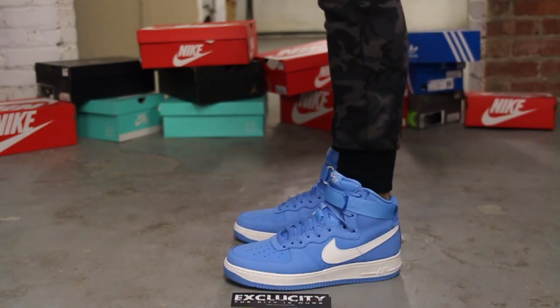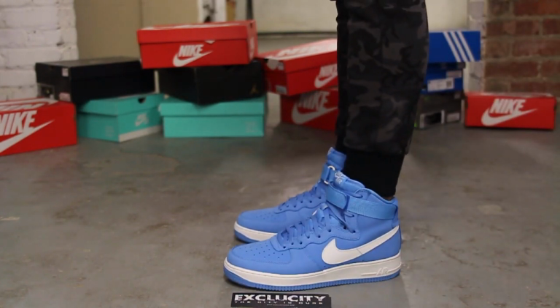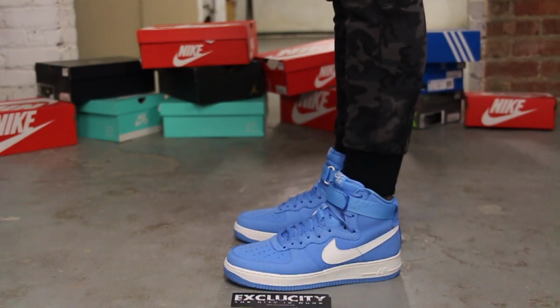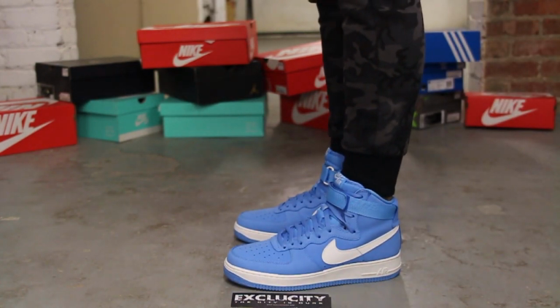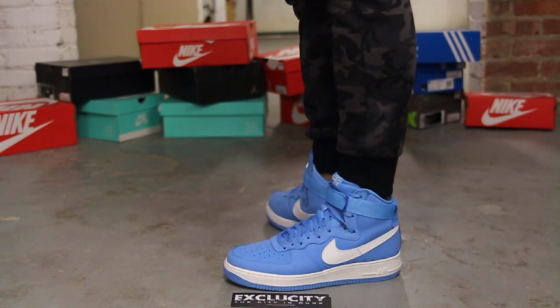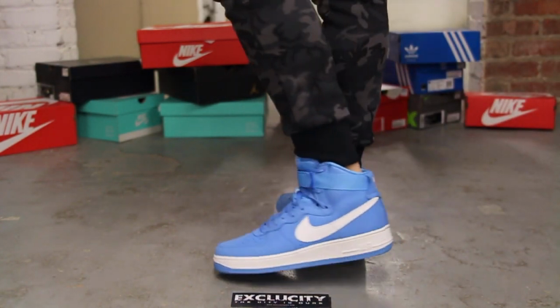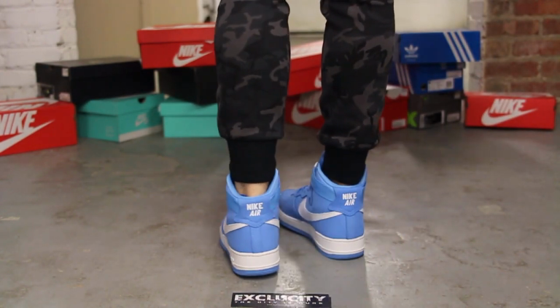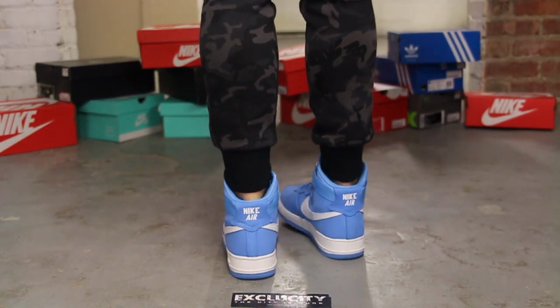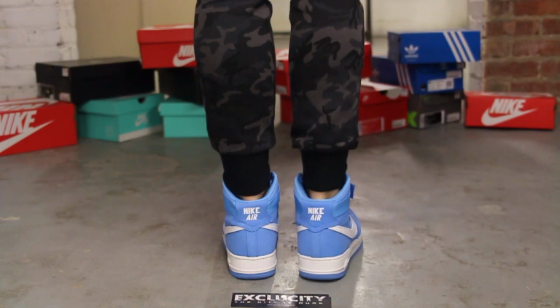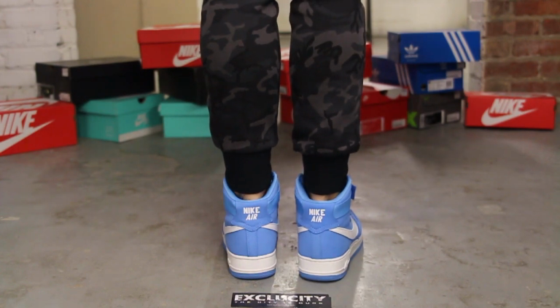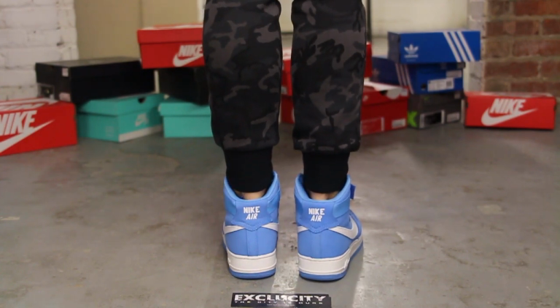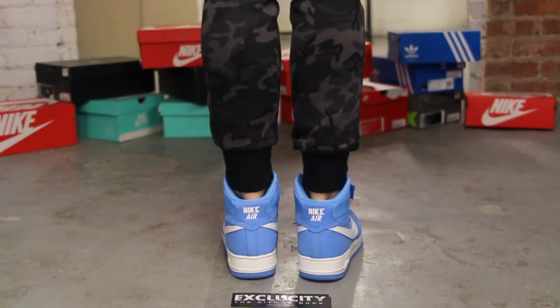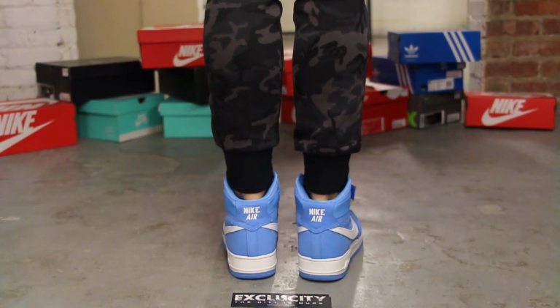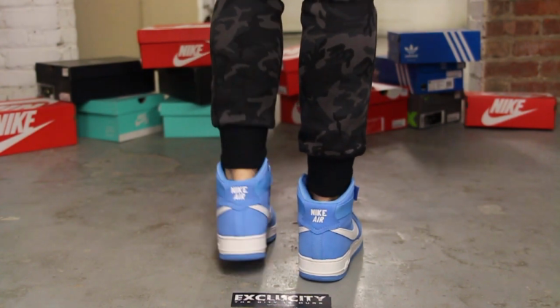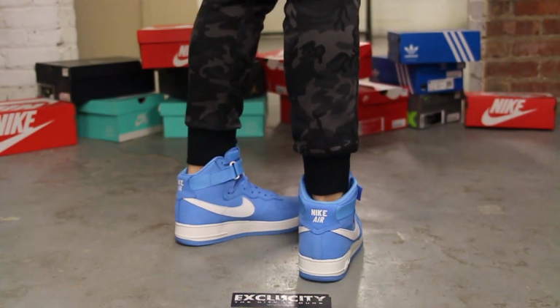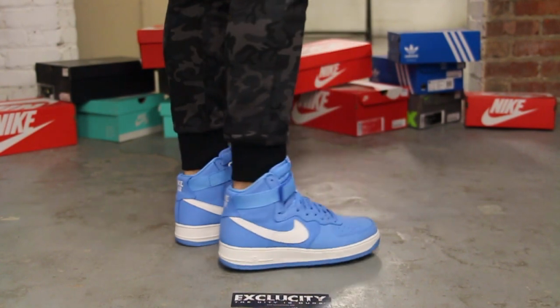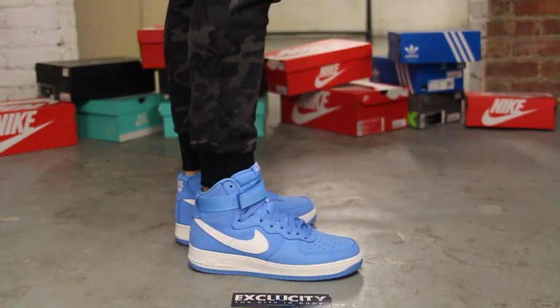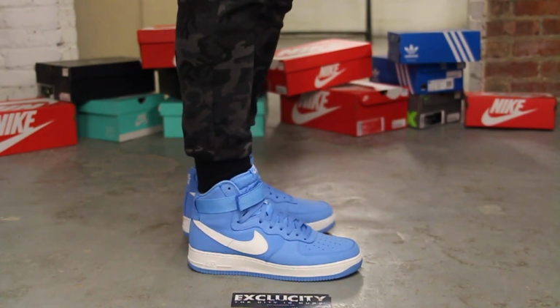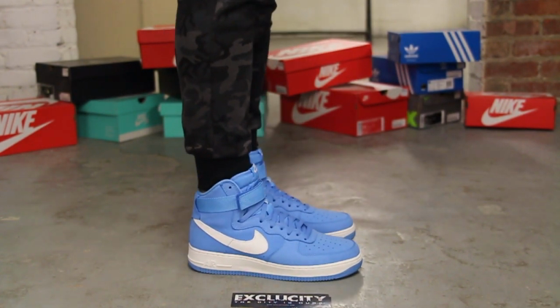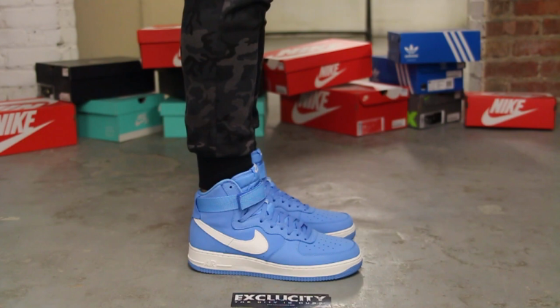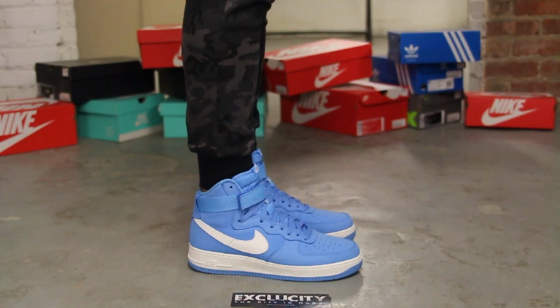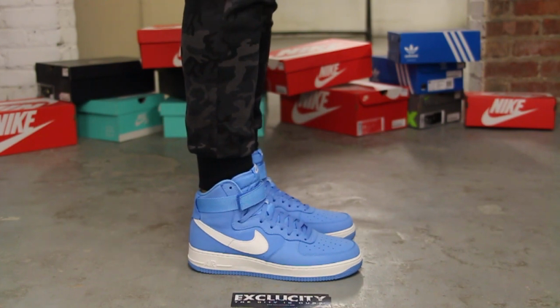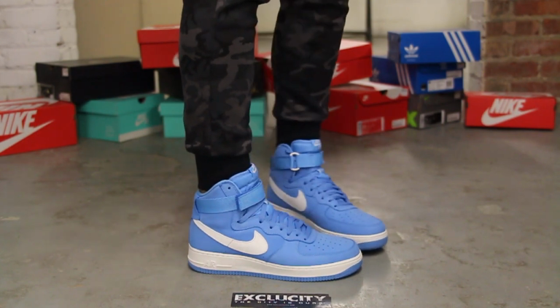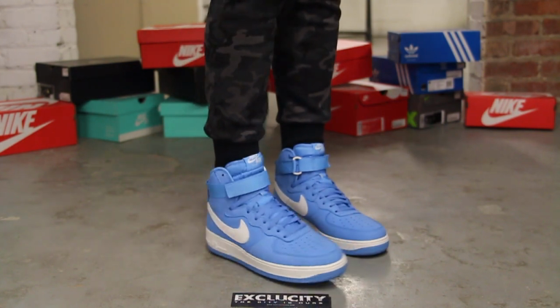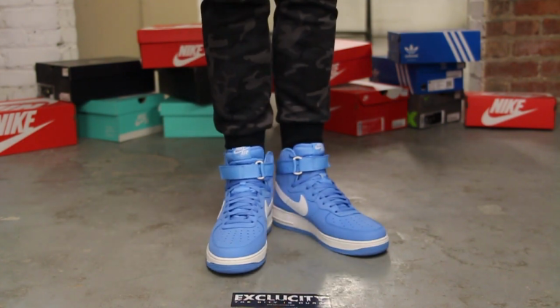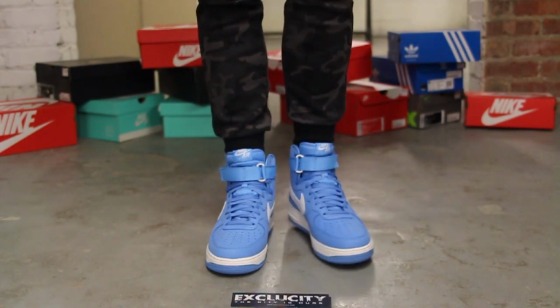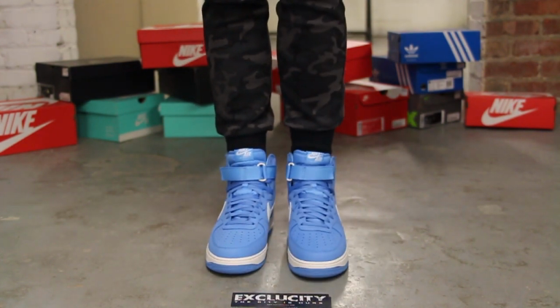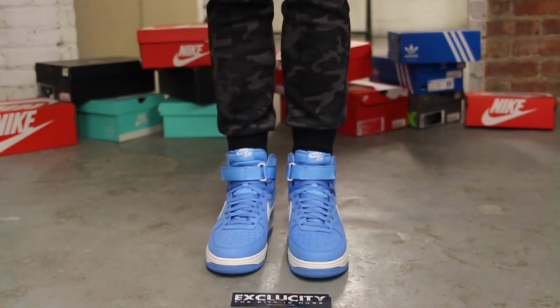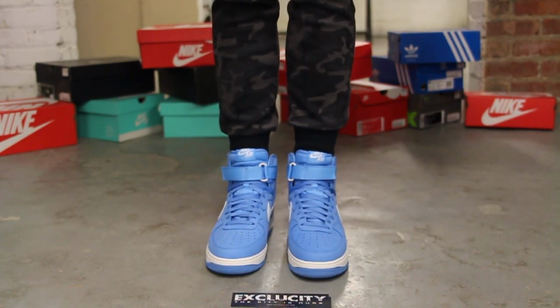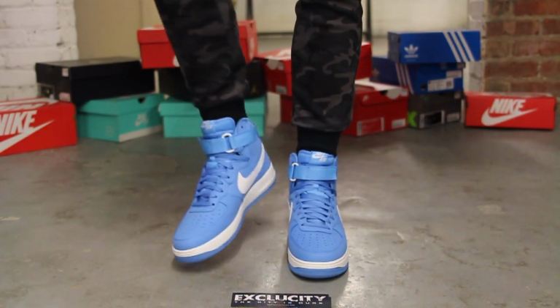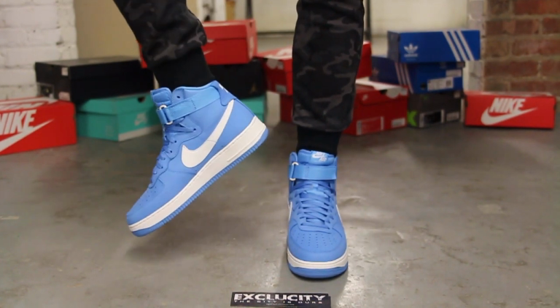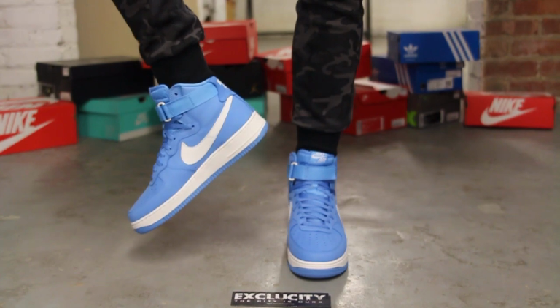Alright guys, so this is what the Air Force One High Retros in the University Blue colorway looks like on feet. We did do an unboxing video to this shoe, so if you haven't checked it out, you can go check that out first. And we are filming in HD, so switch settings to 1080p to get a better look at the shoe.